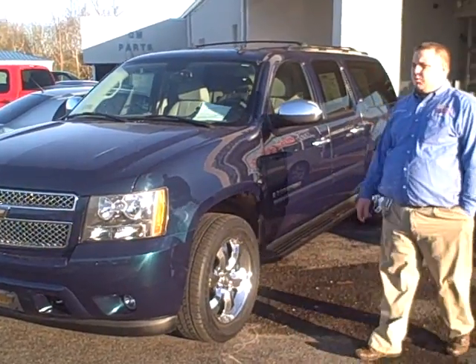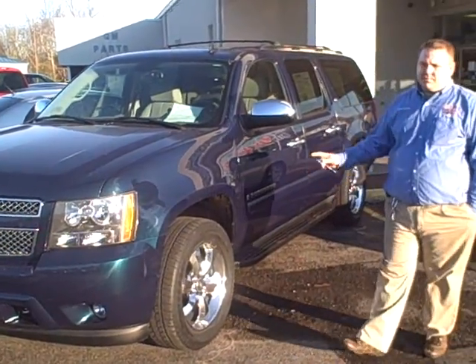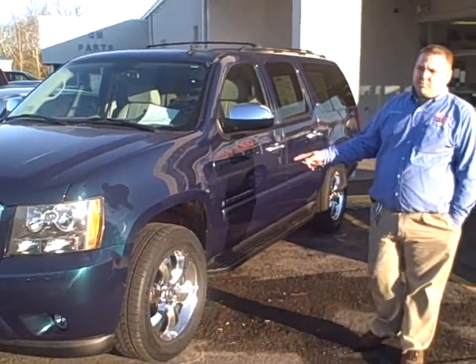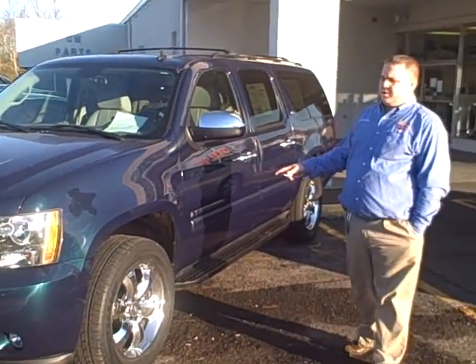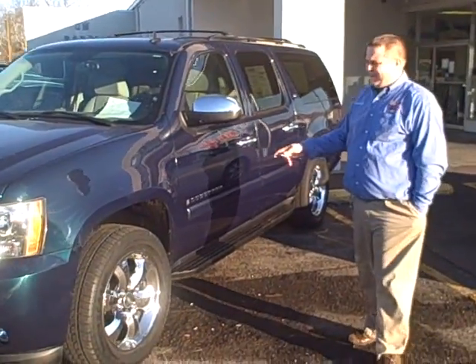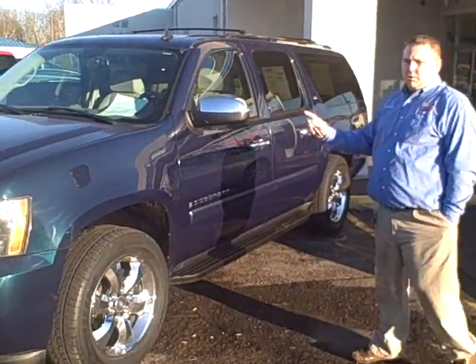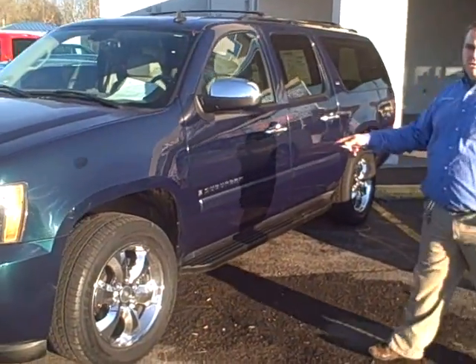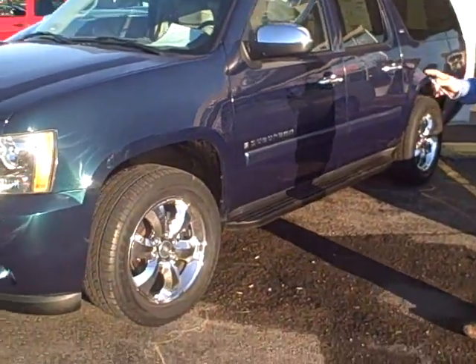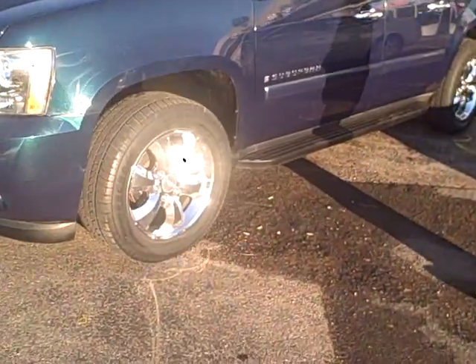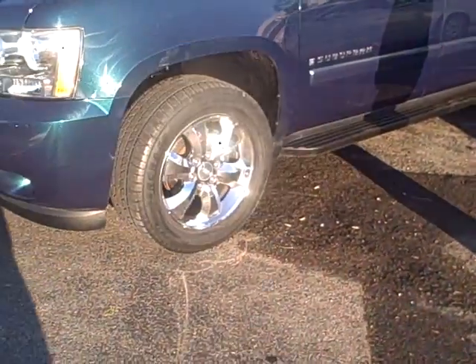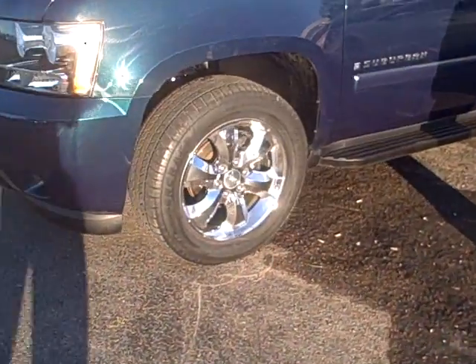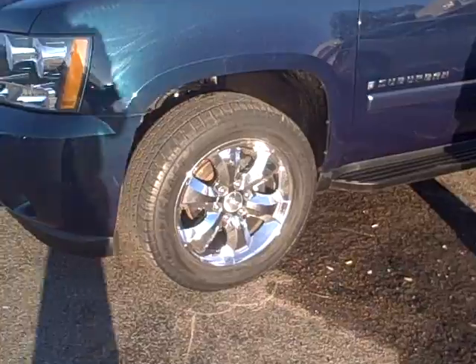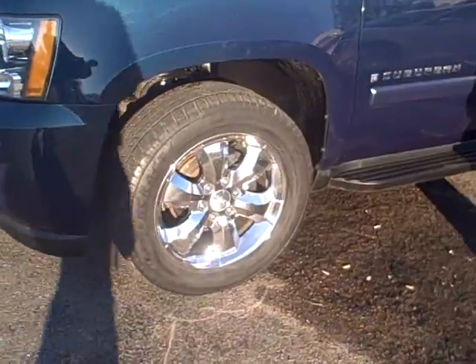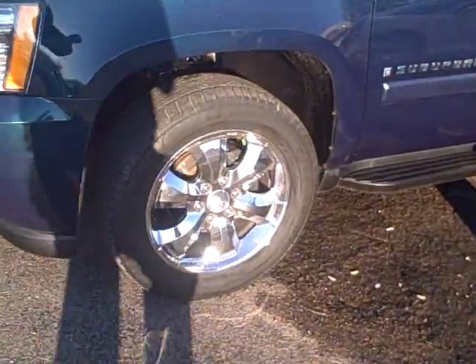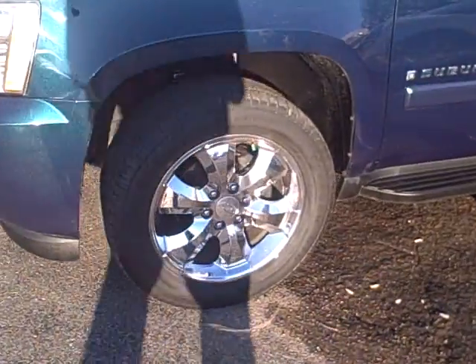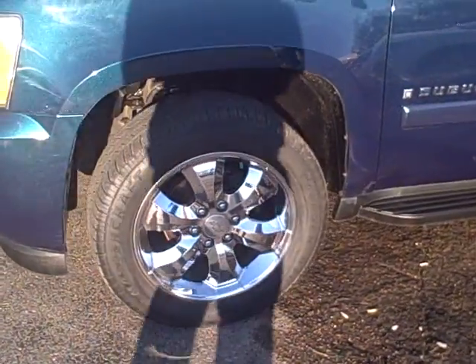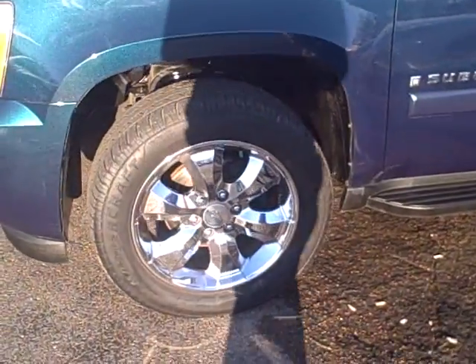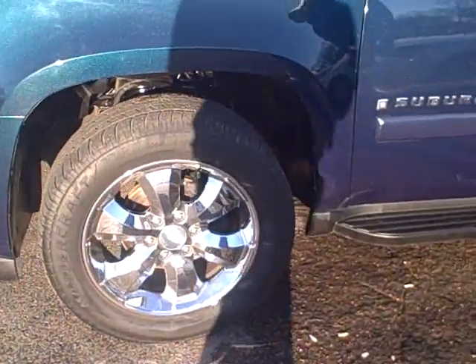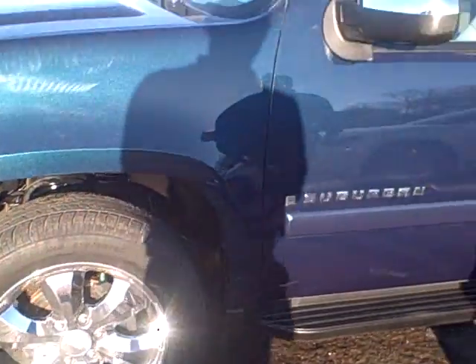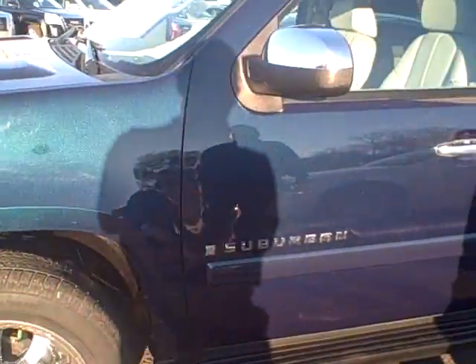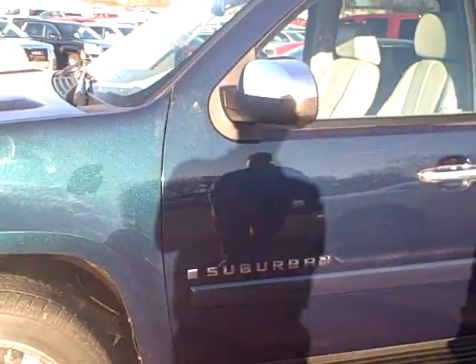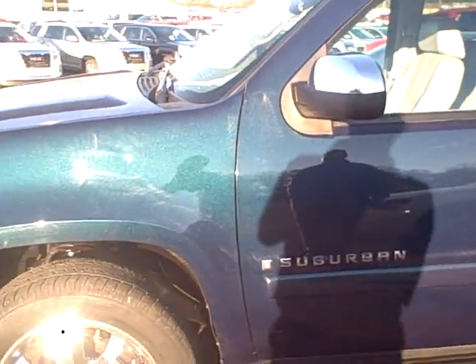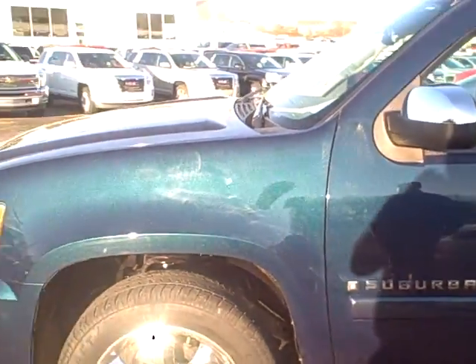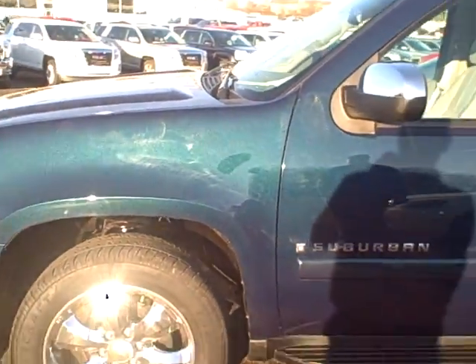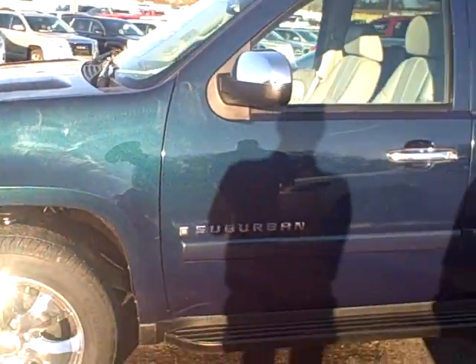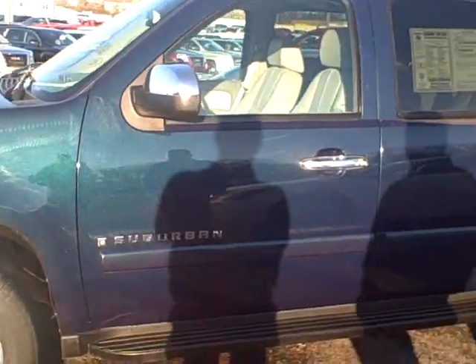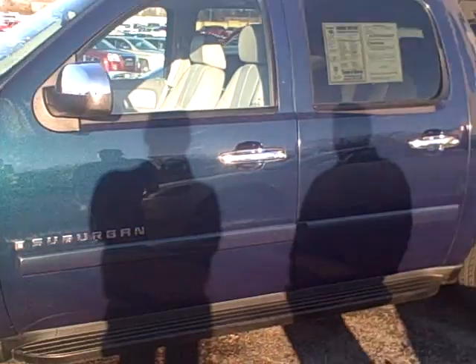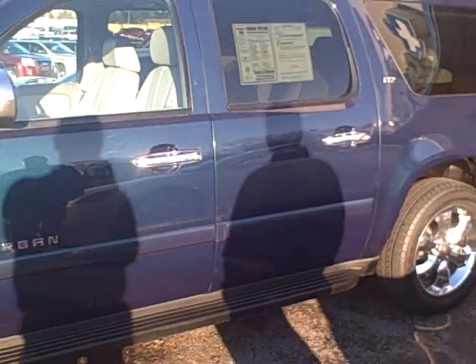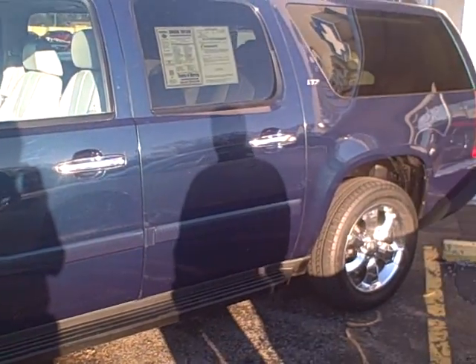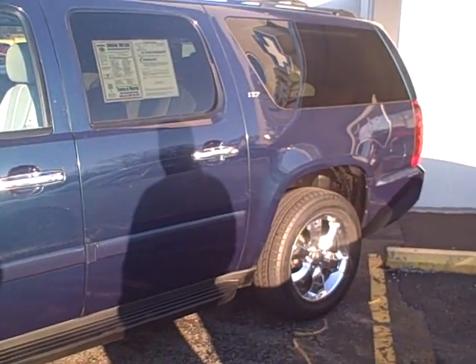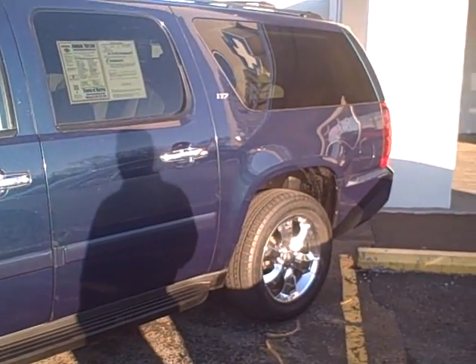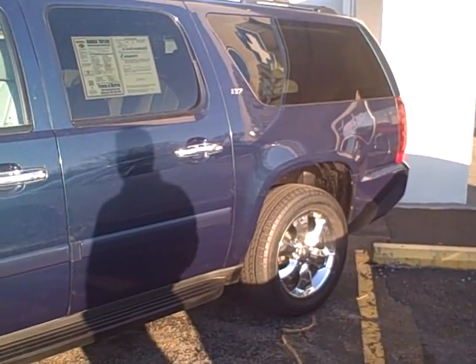We sold this vehicle brand new. It is Bermuda Blue Metallic — depending on the way the sun hits it, it changes colors a little bit, one of the fancy colors. Twenty inch wheels and tires, and it is the LTZ package.